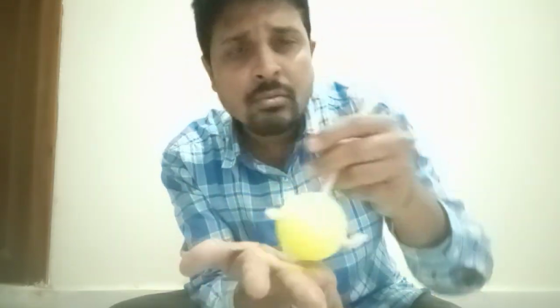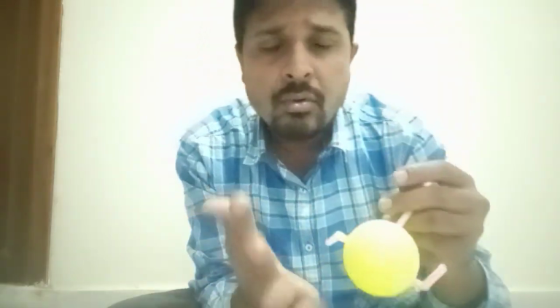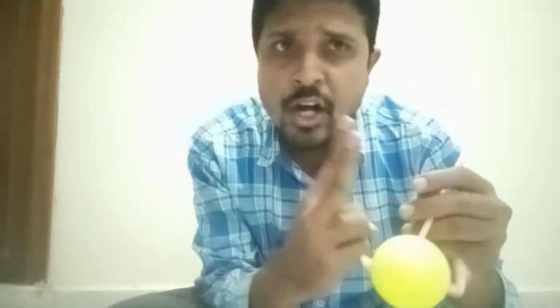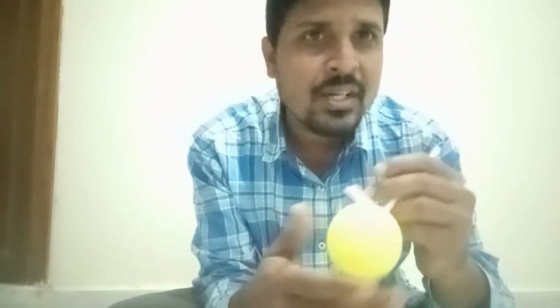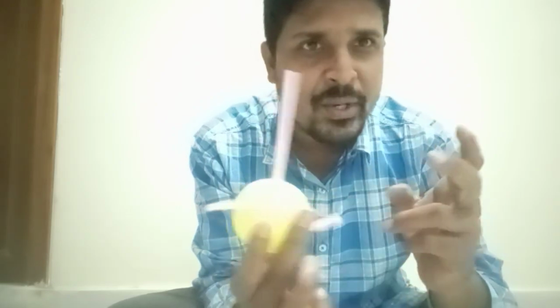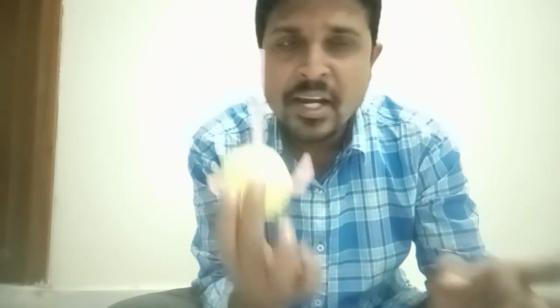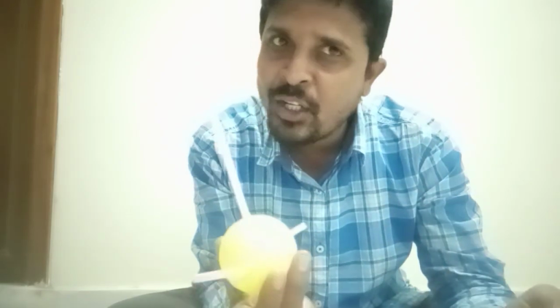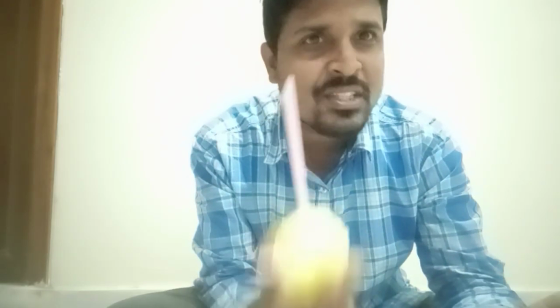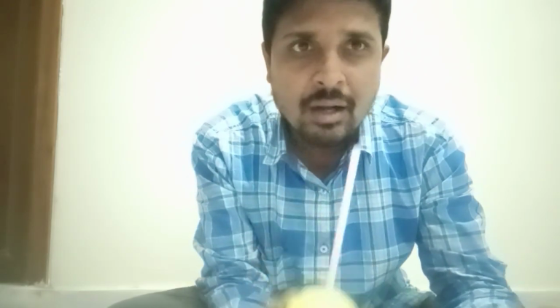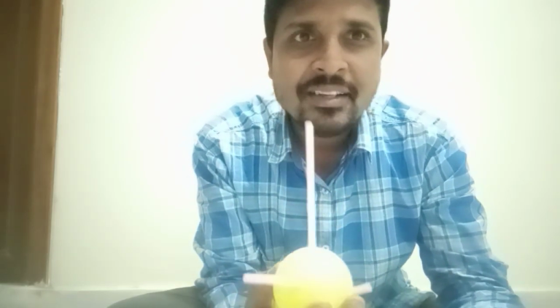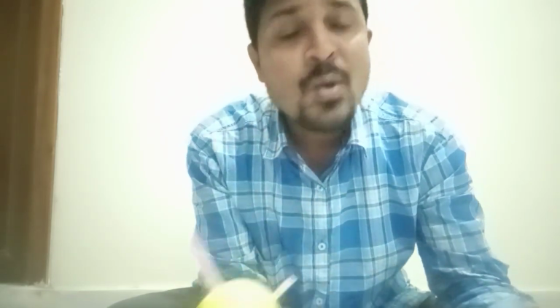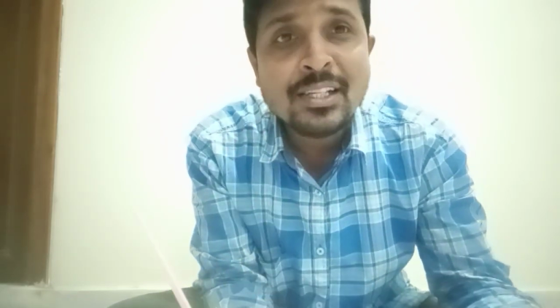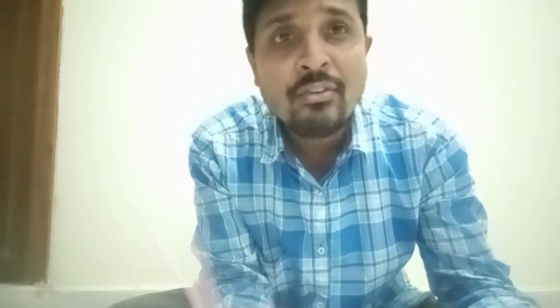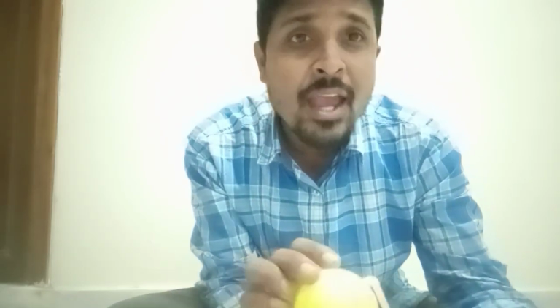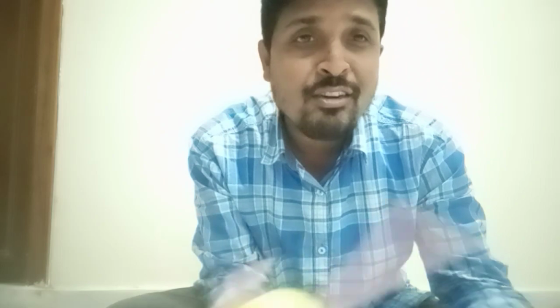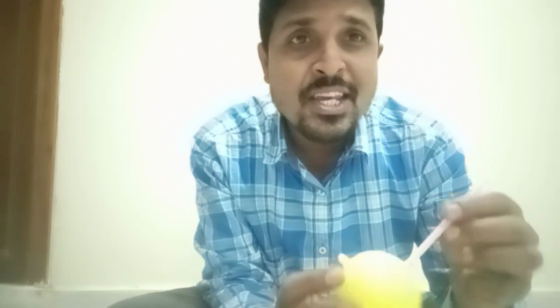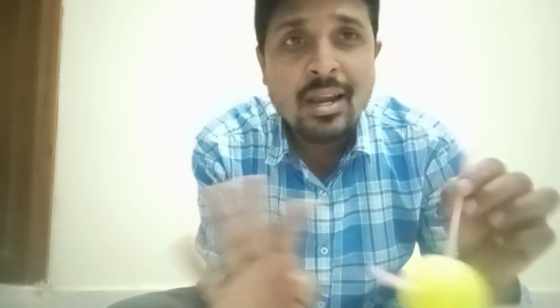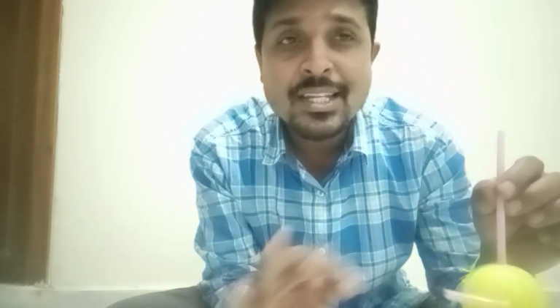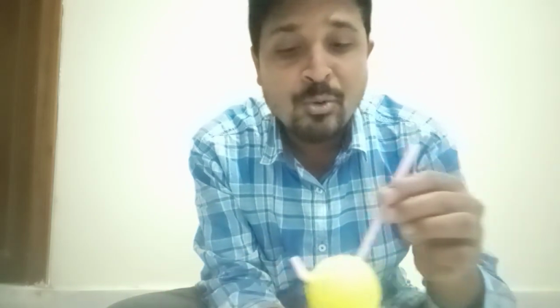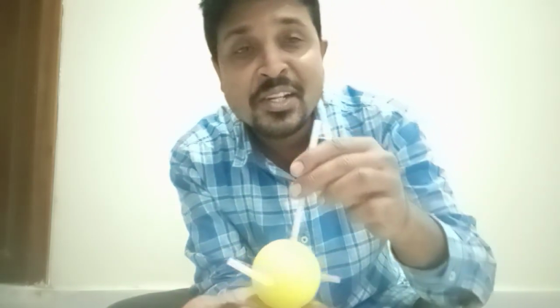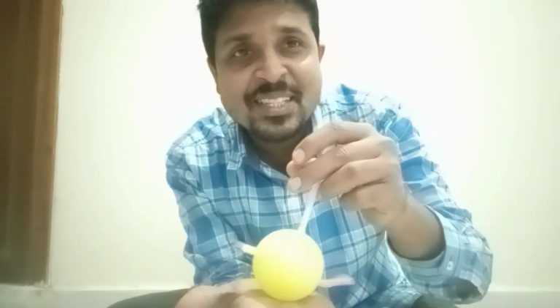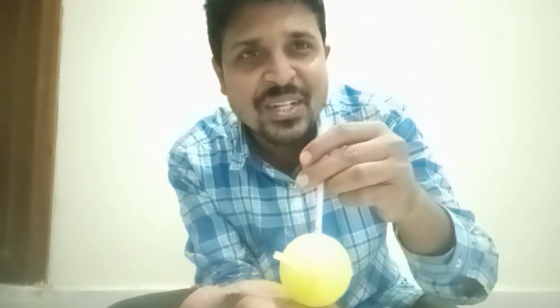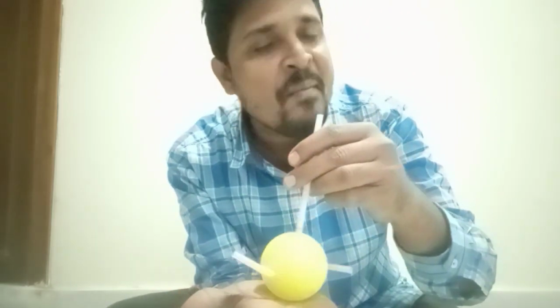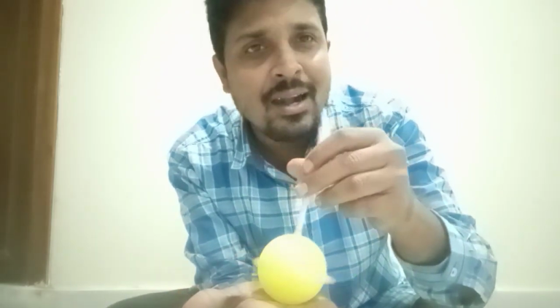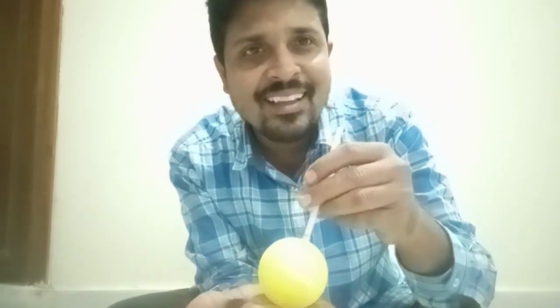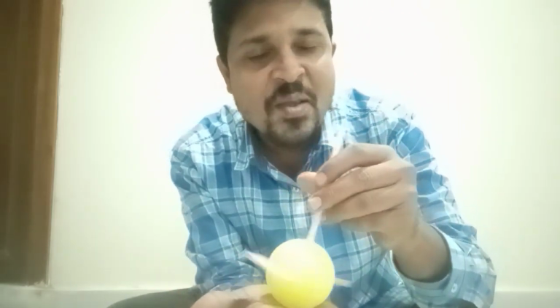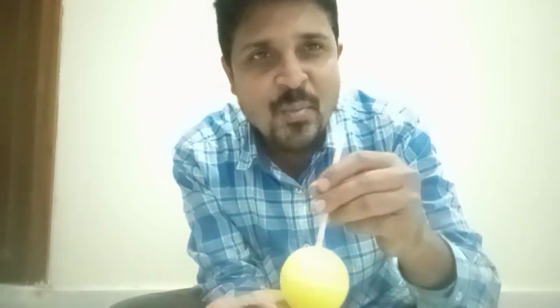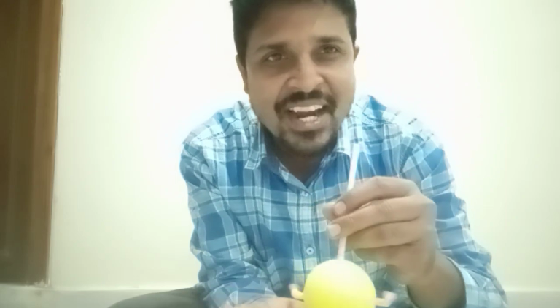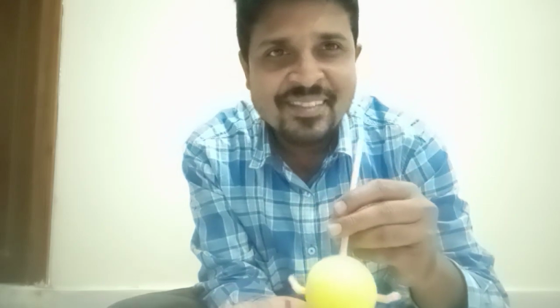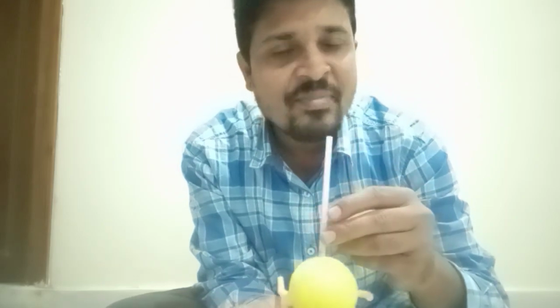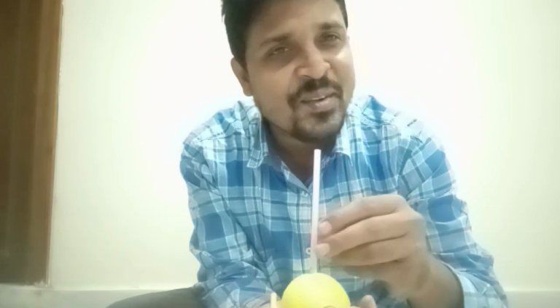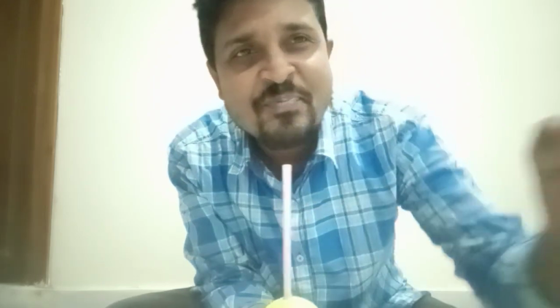Now one shot, two birds: you can understand moment of force or torque, and you also understand that for every action there will be an equal reaction in the opposite direction — that is Newton's third law. Hope you understand. Thank you.